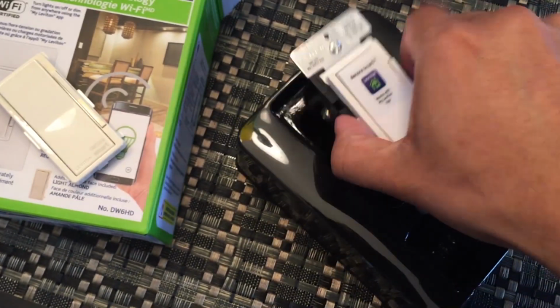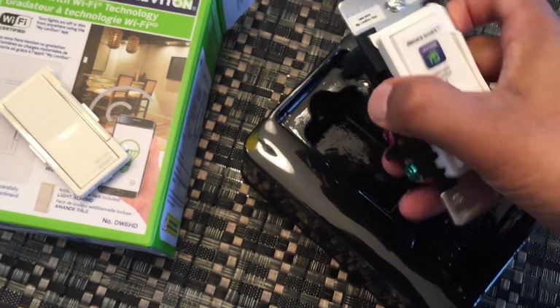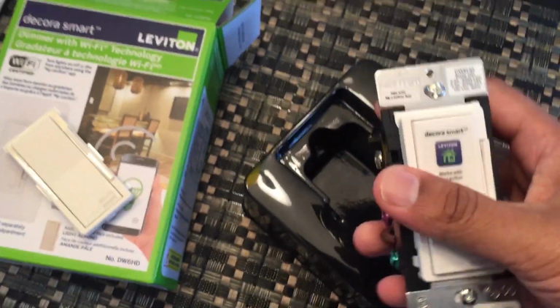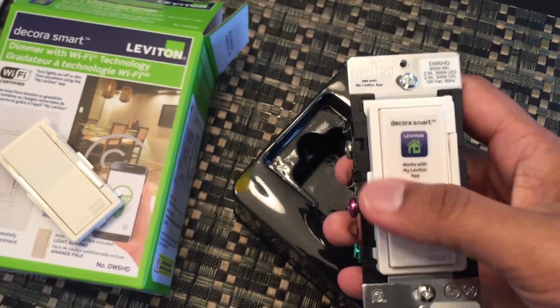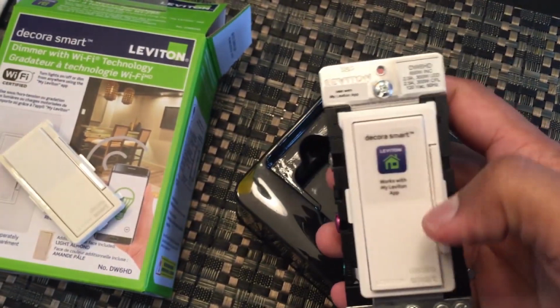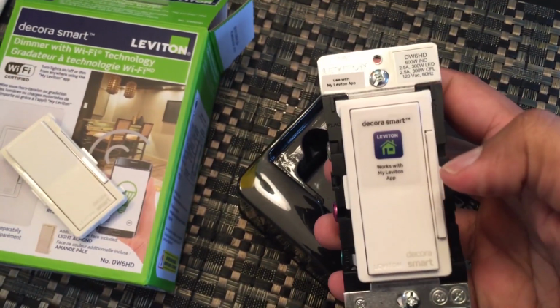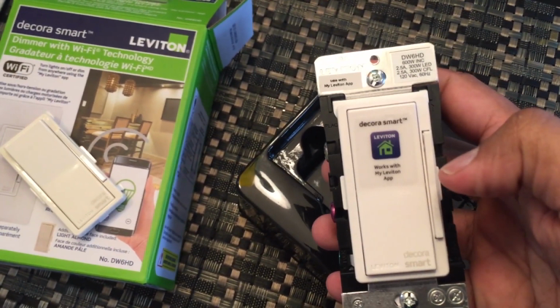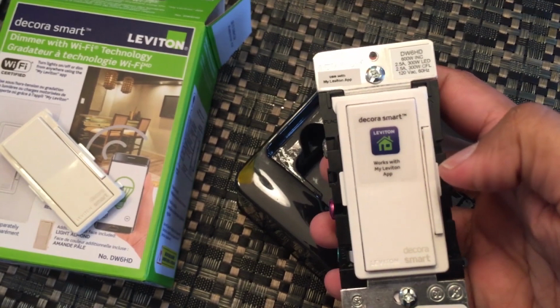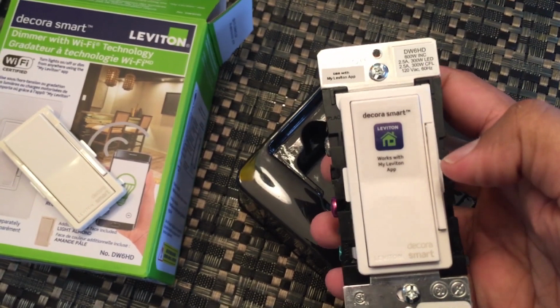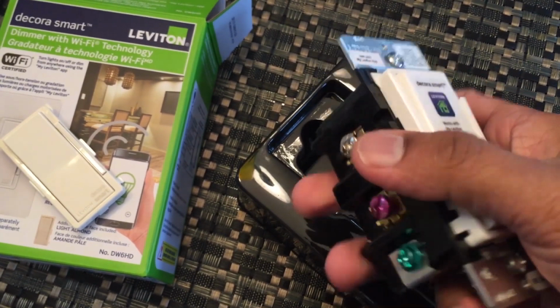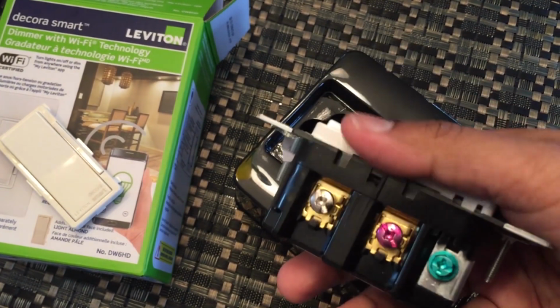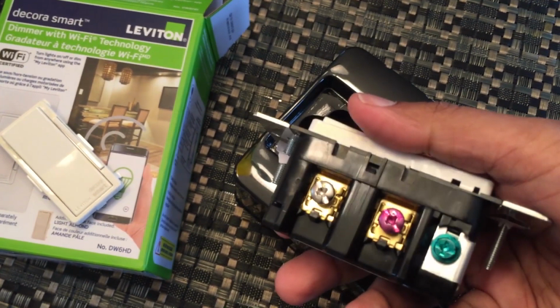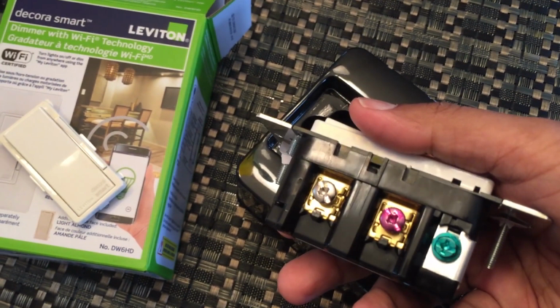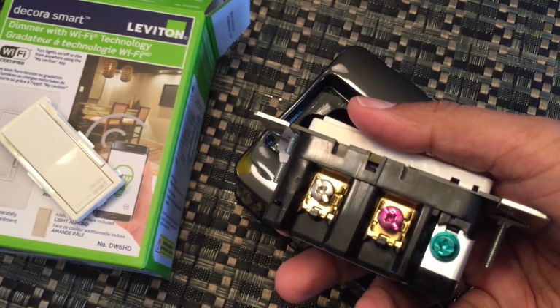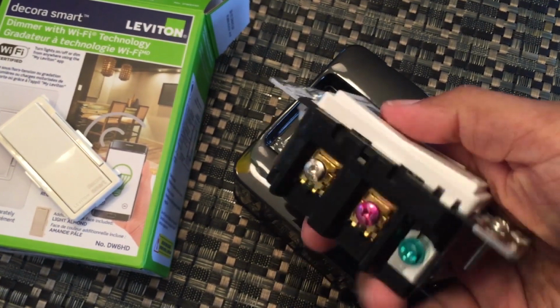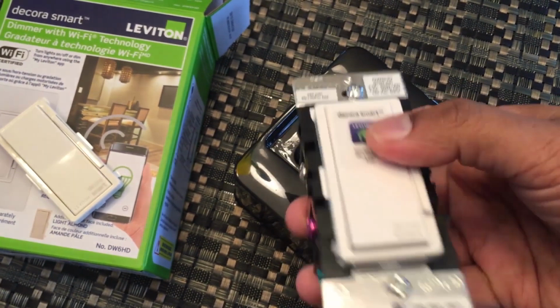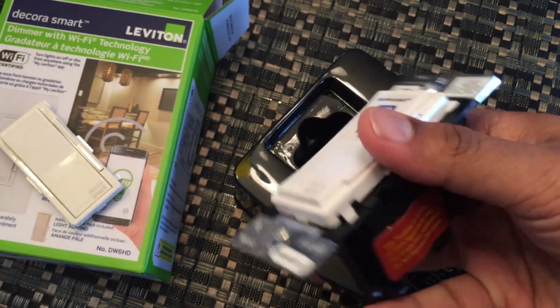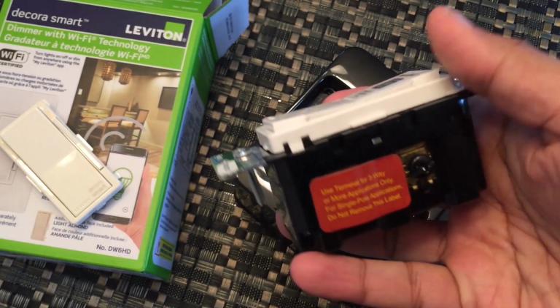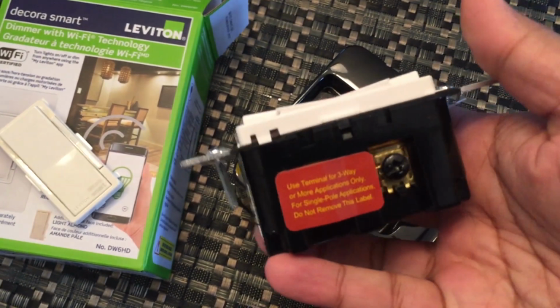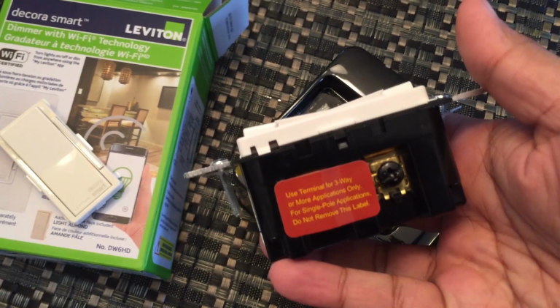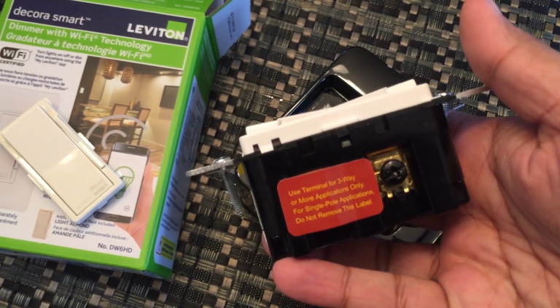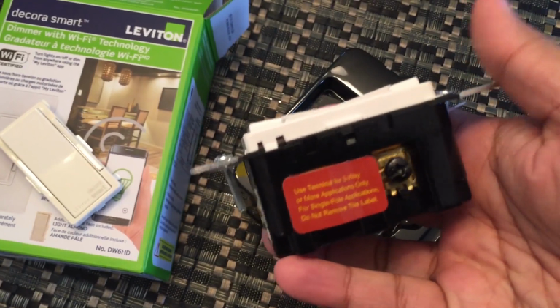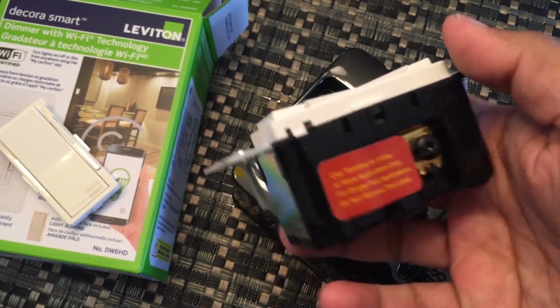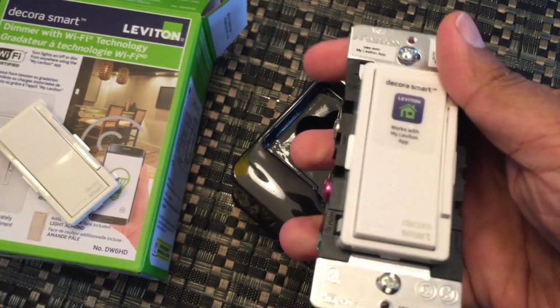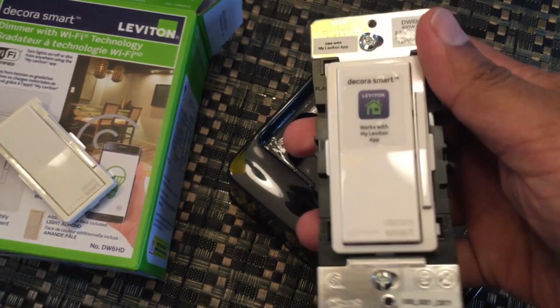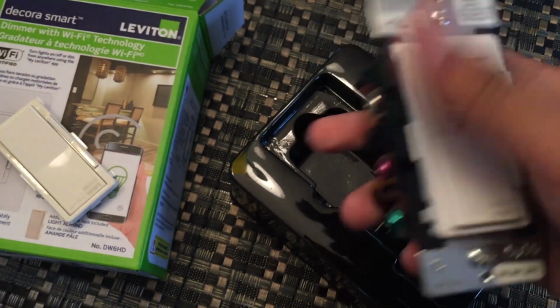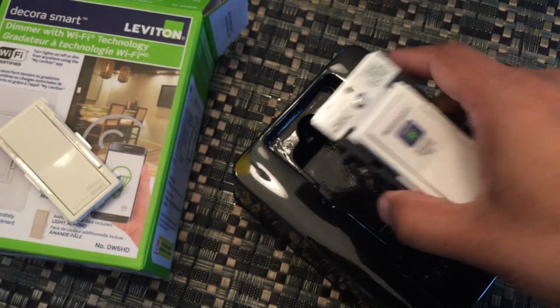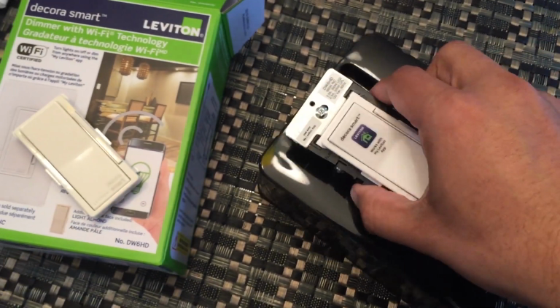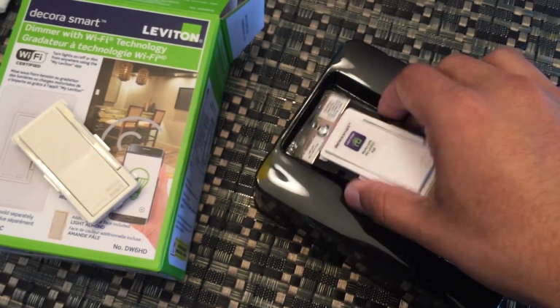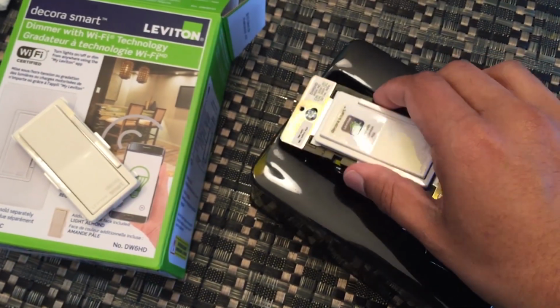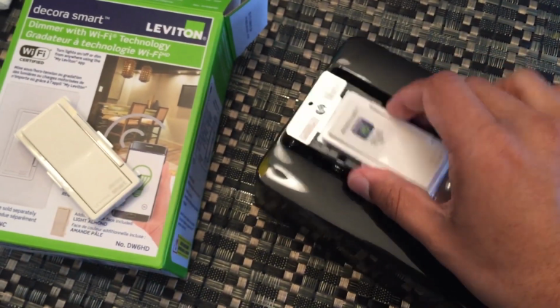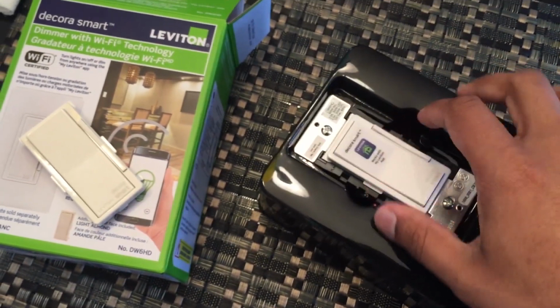Notice when you take it out of the box, it's not as deep as other switches and the wiring fixtures are aligned differently. This tells me that Leviton had design in mind and are looking to address the biggest issue with smart light switches — that being that you can never push them easily back into your wall switch box.